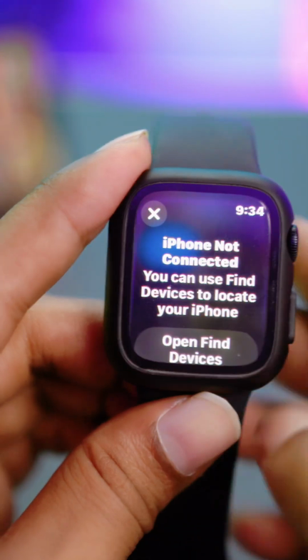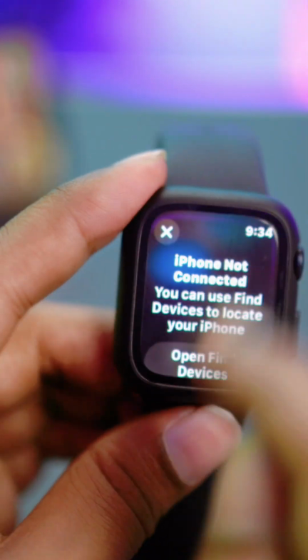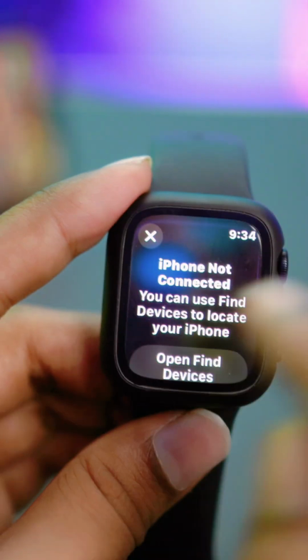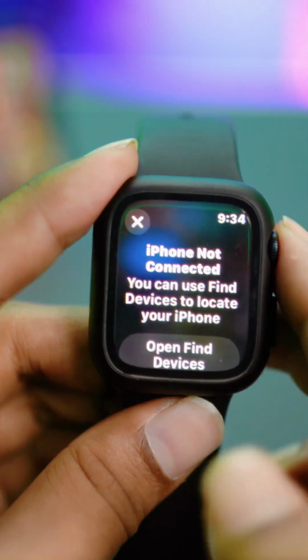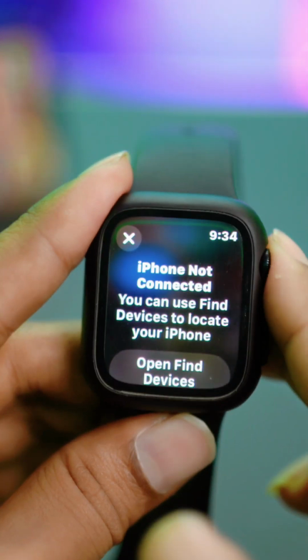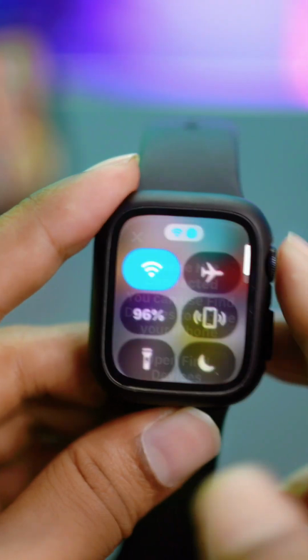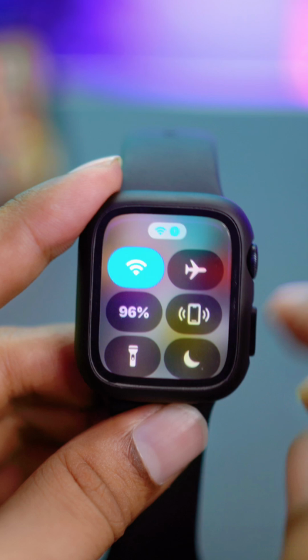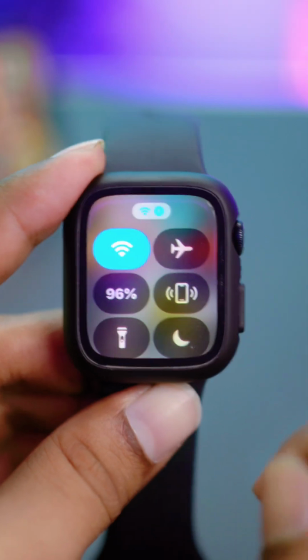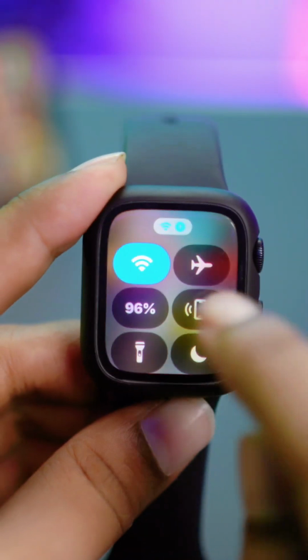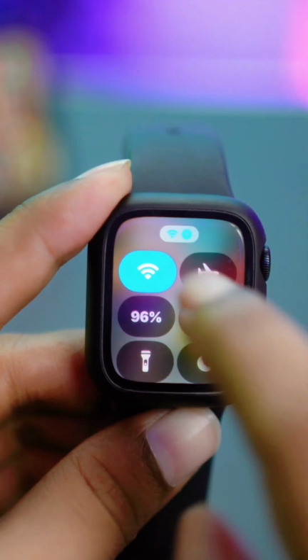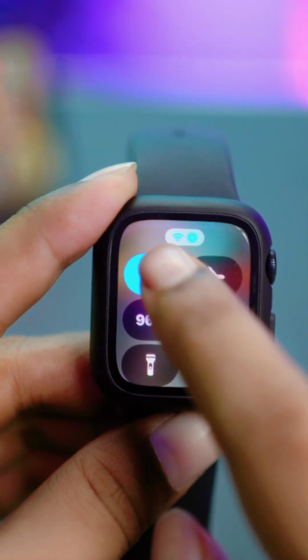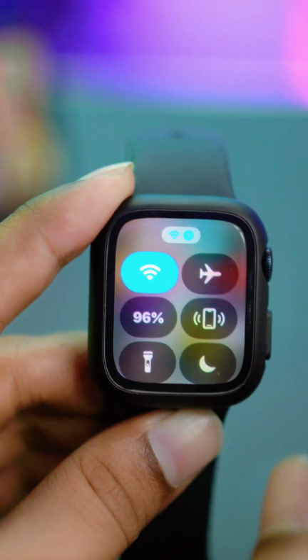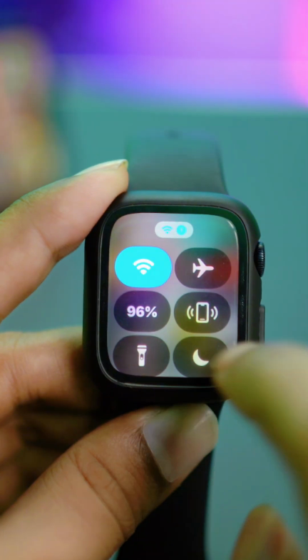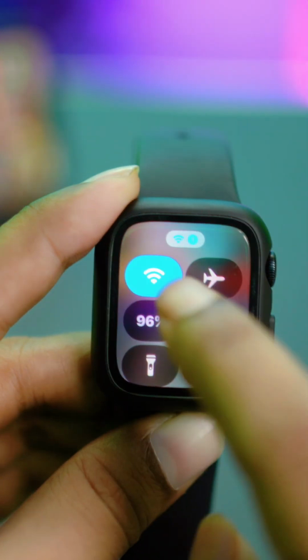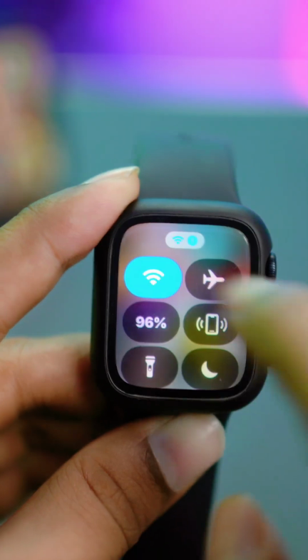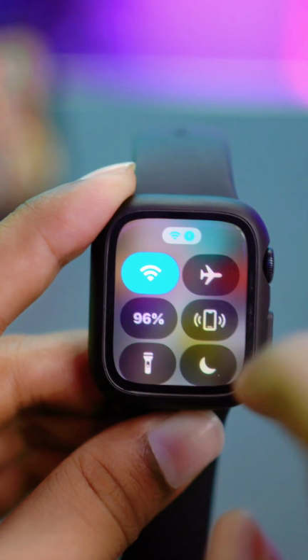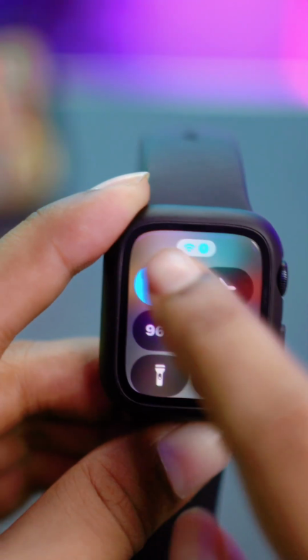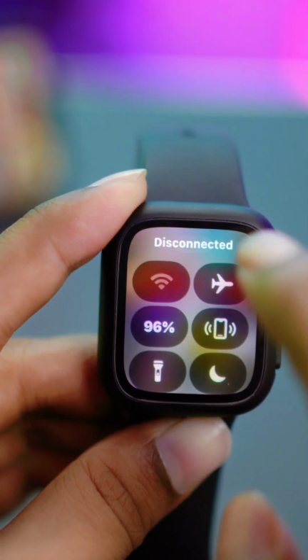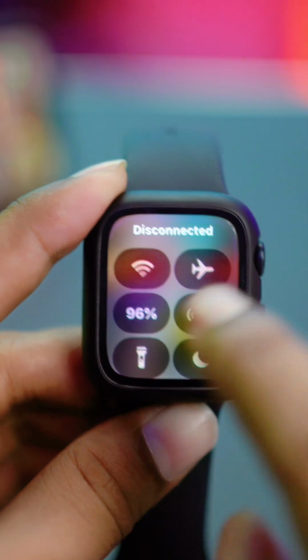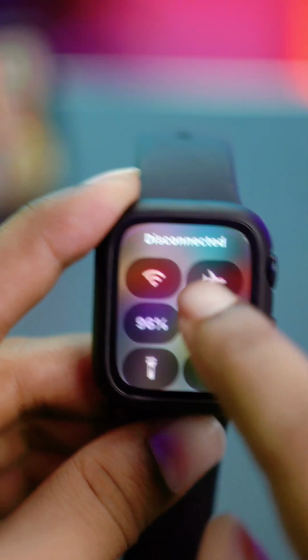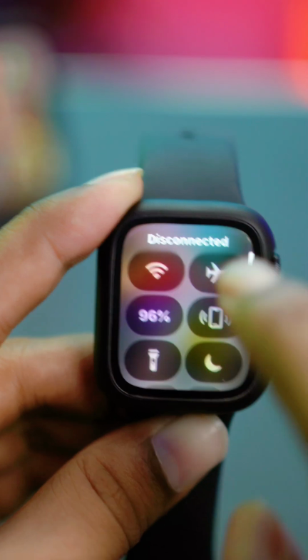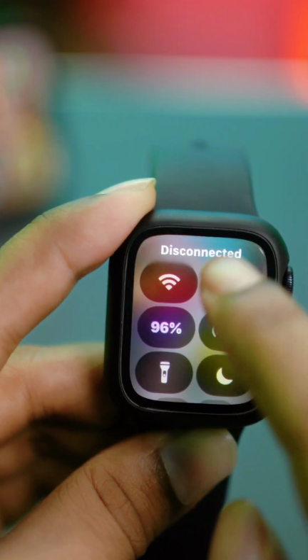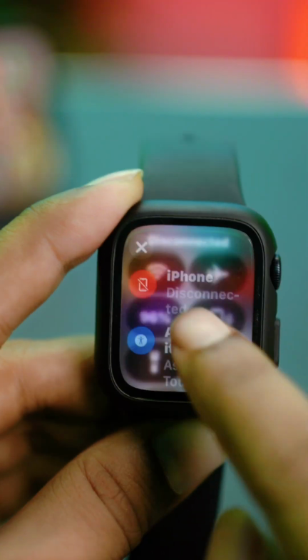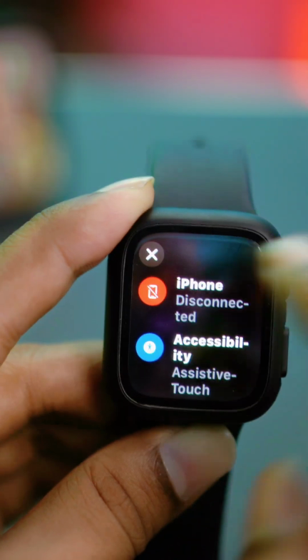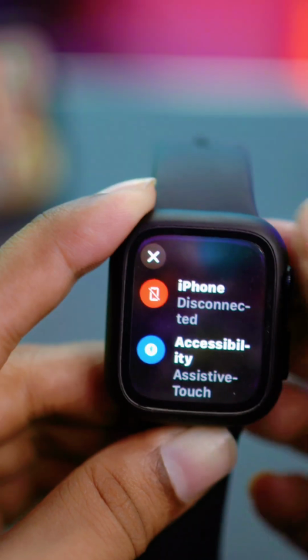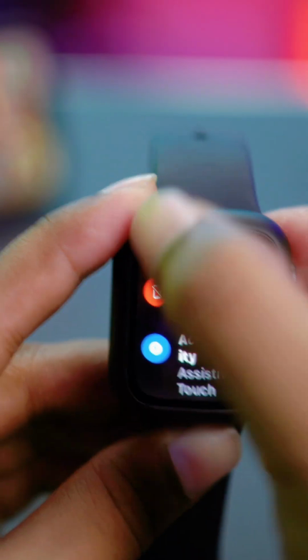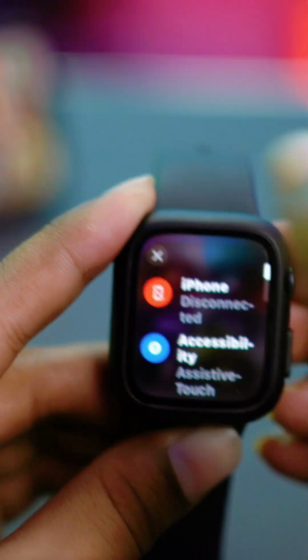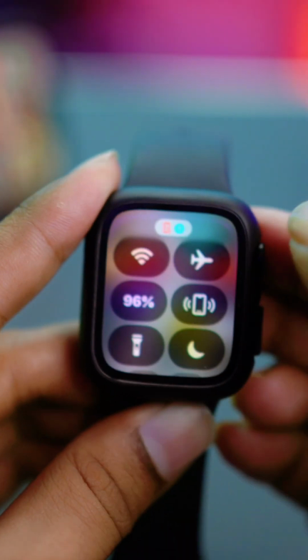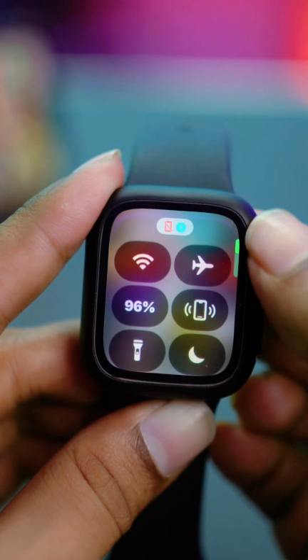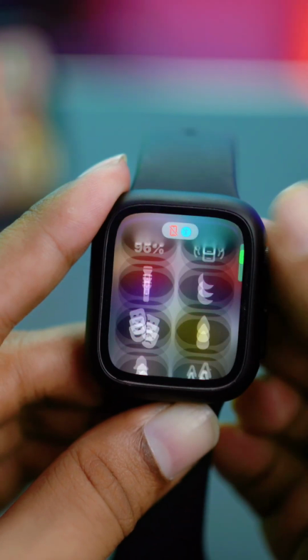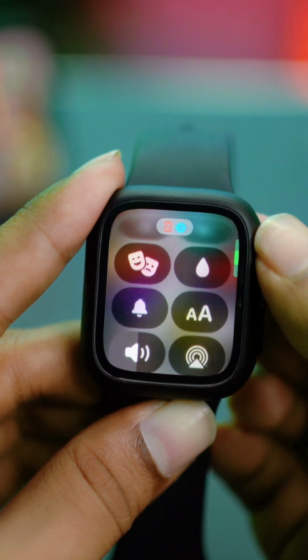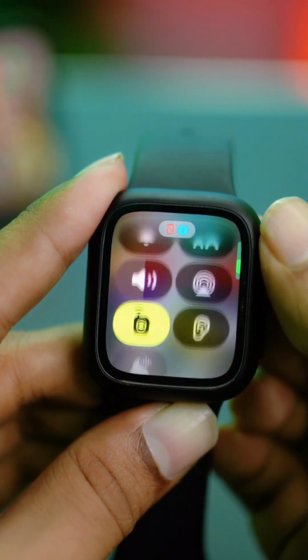Now this can happen for a few different reasons, especially when you disable the Wi-Fi and Bluetooth from your Apple Watch, or if you turn off these specific features from your iPhone as well.